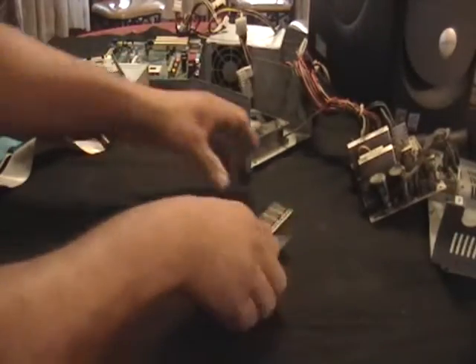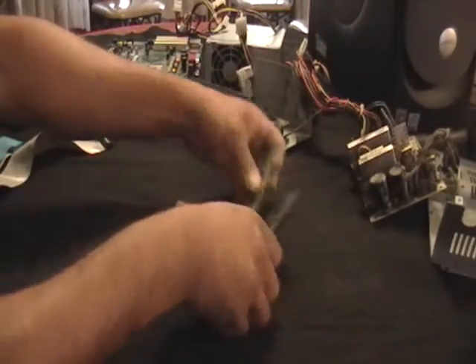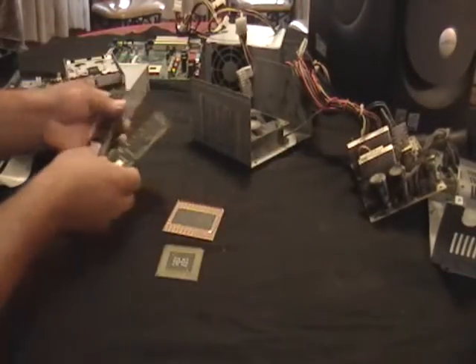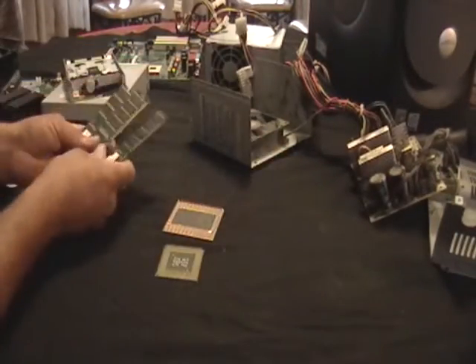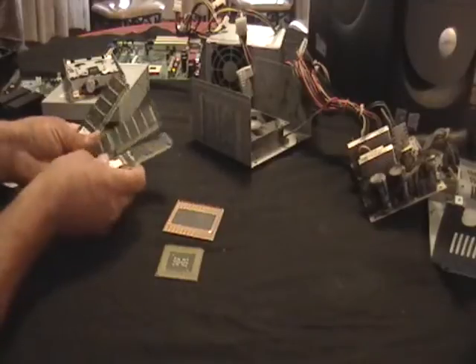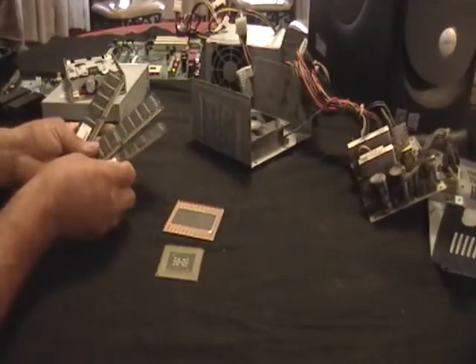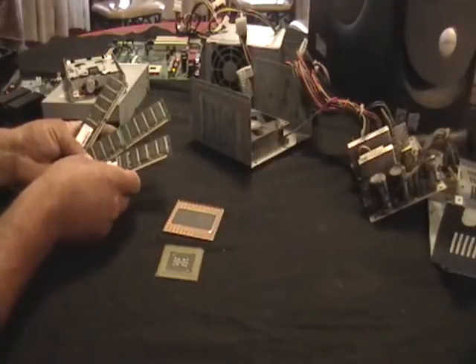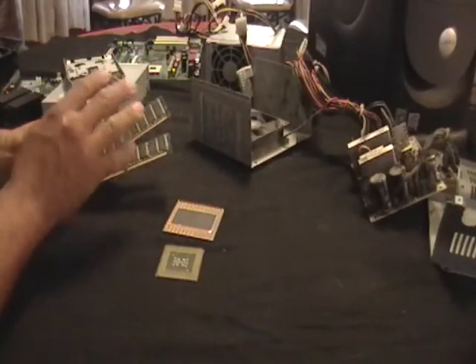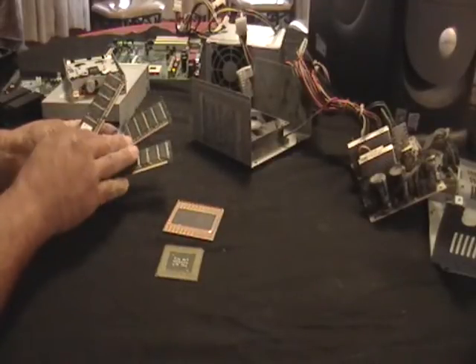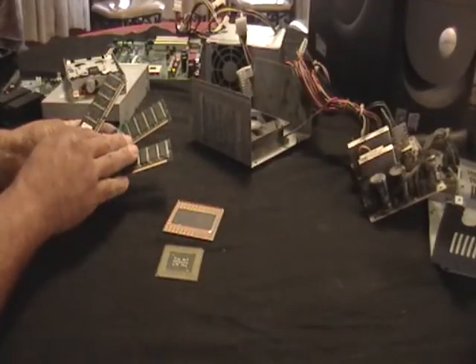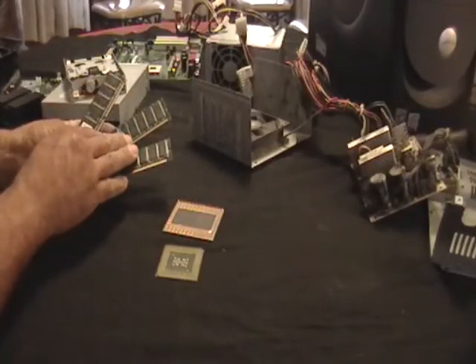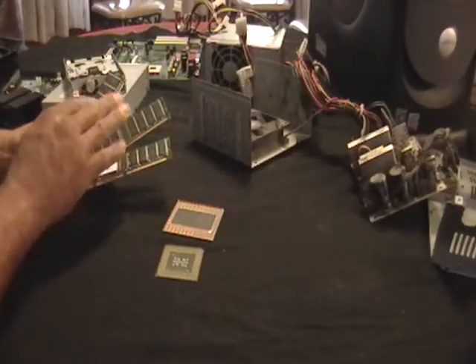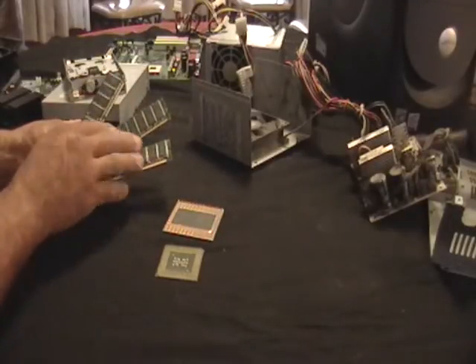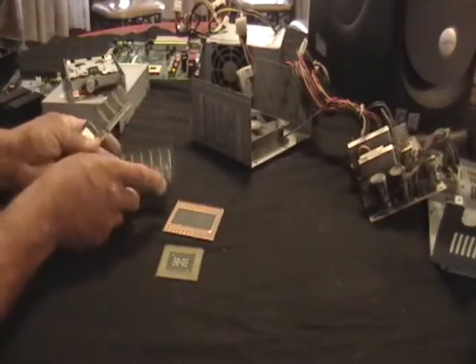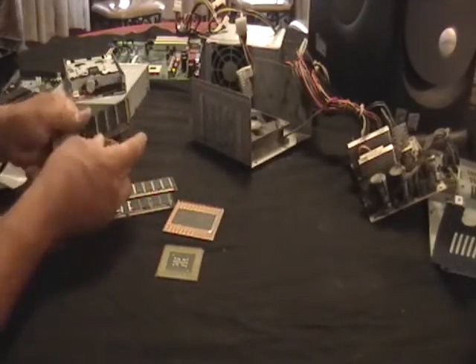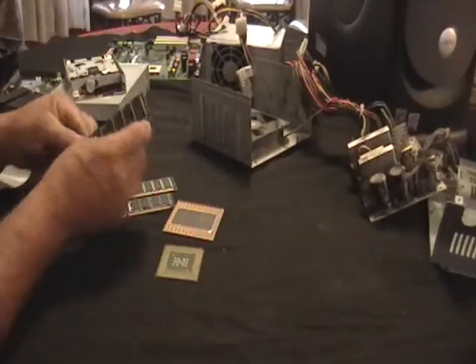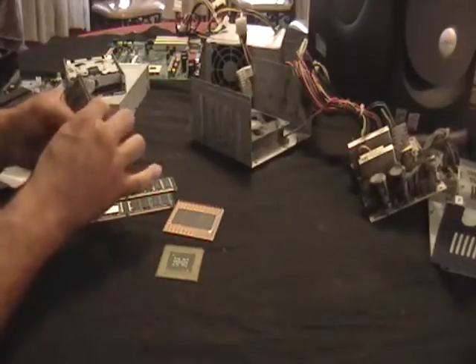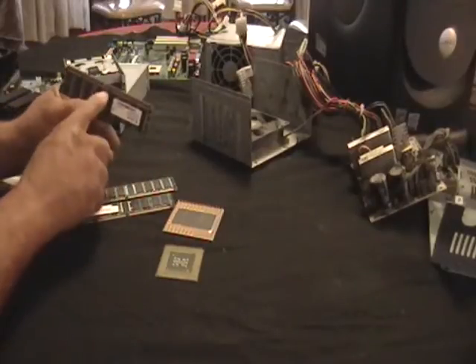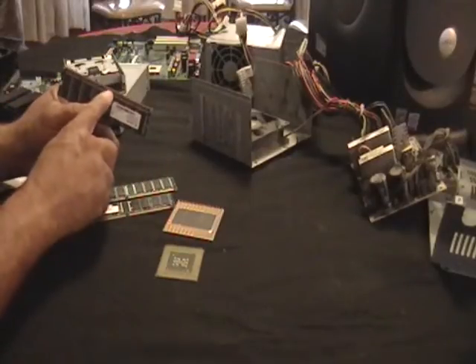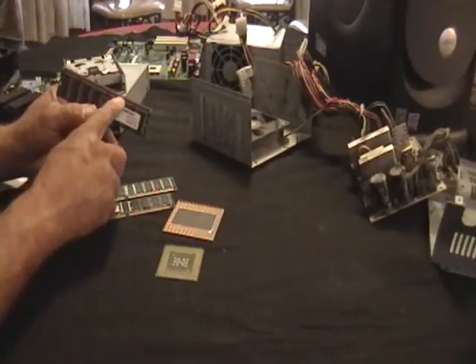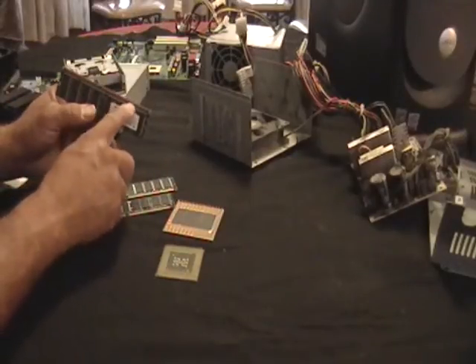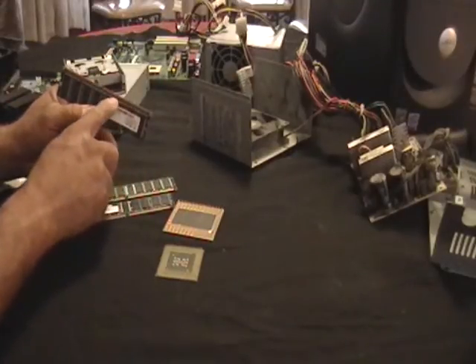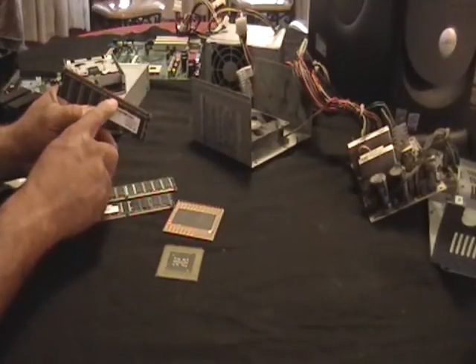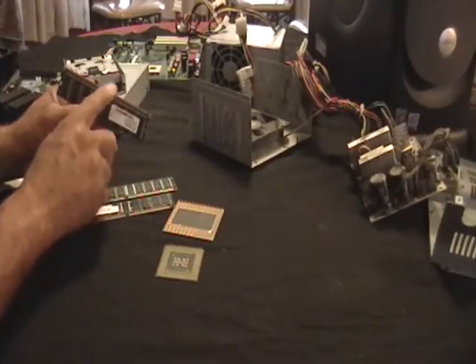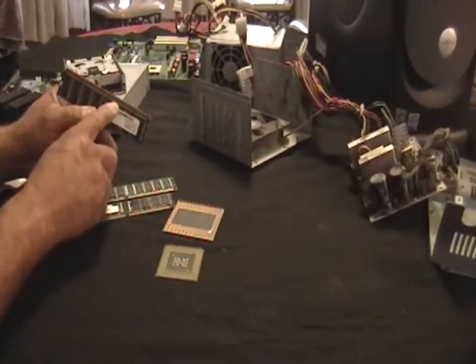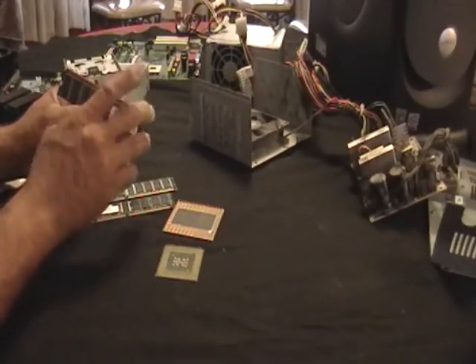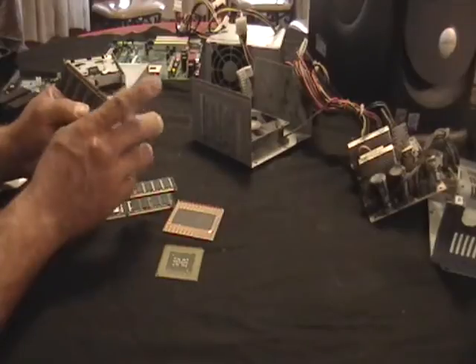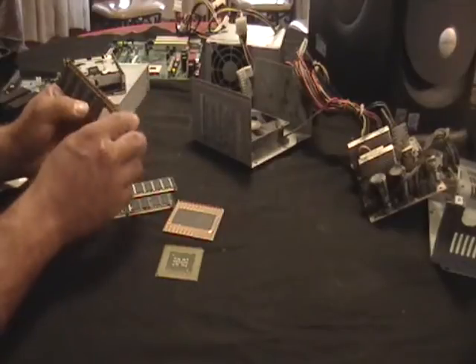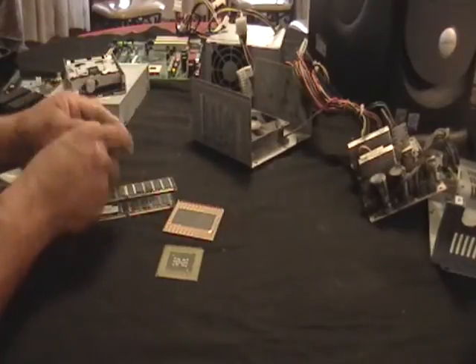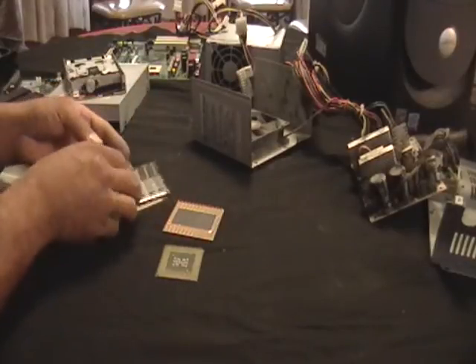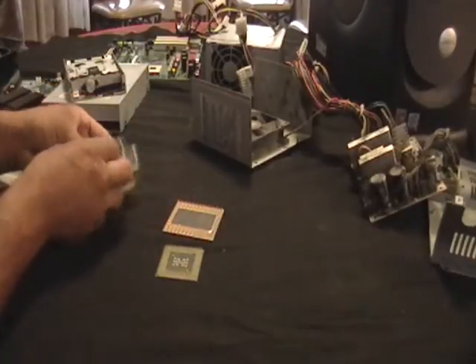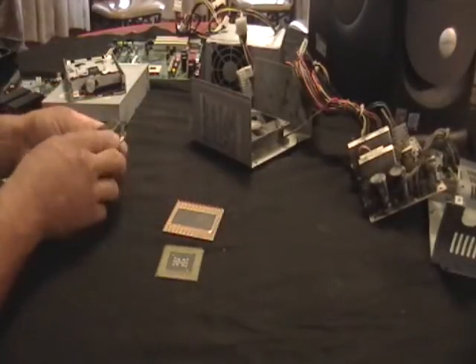These are memory boards. You can sell this together and they'll give you some money for it, but if you look at the tips — that's all gold, pretty much gold plated, gold filled. There's some money there.